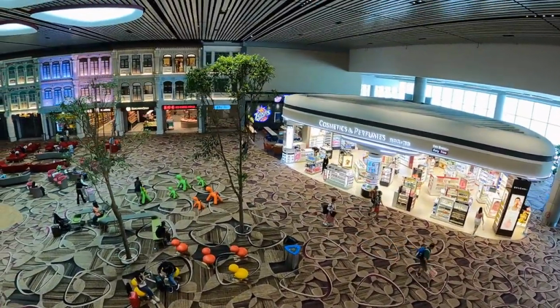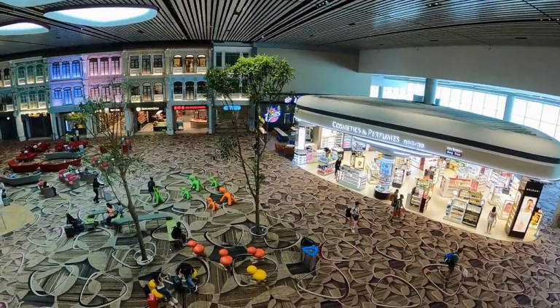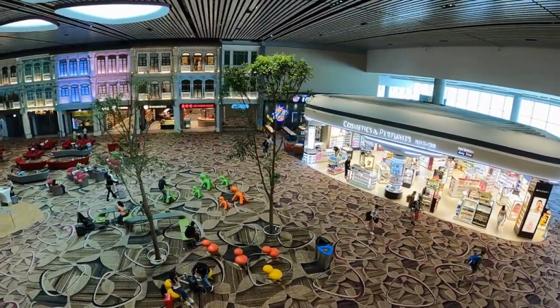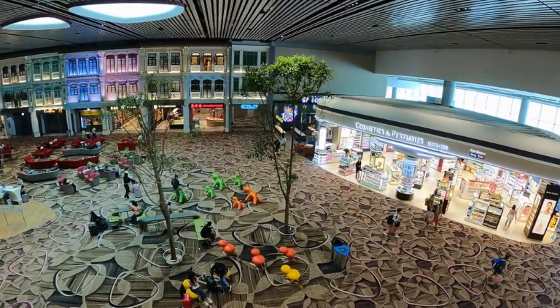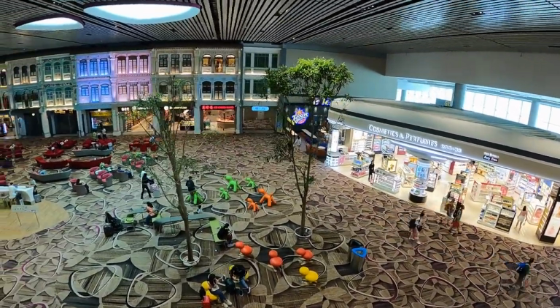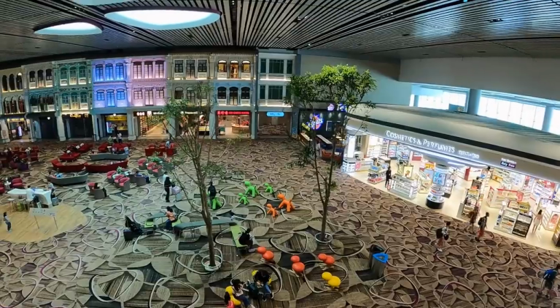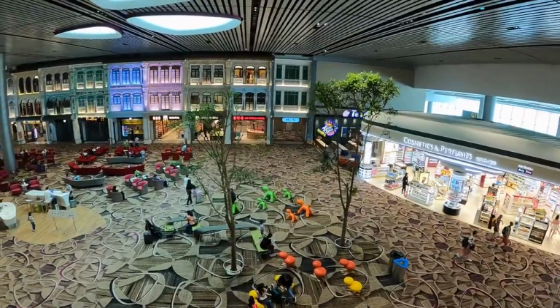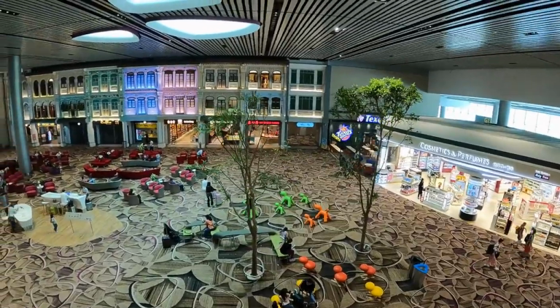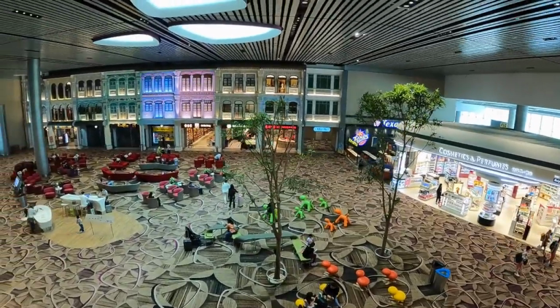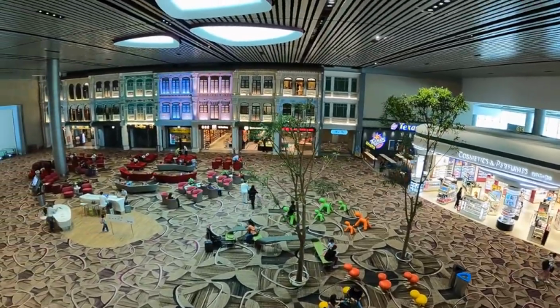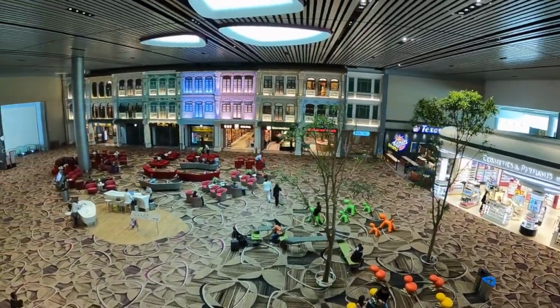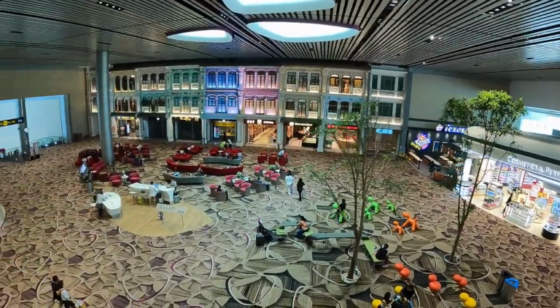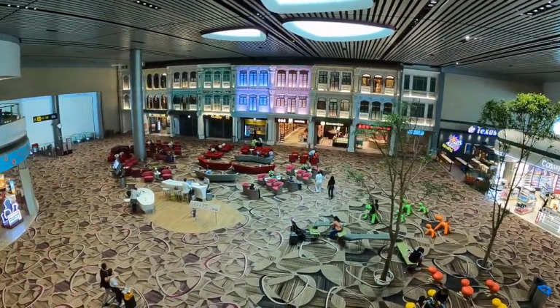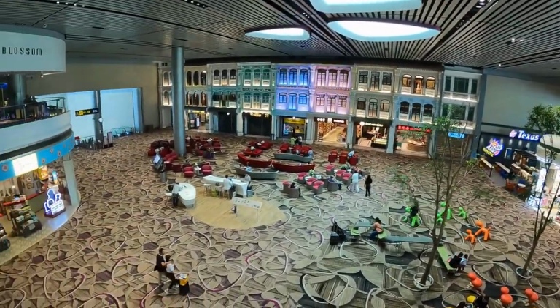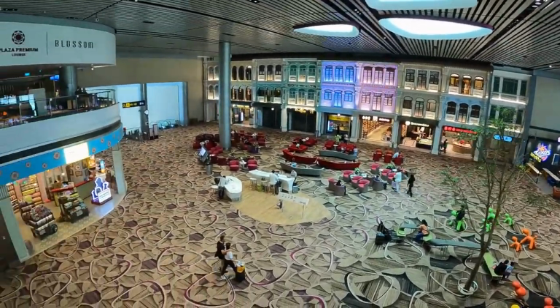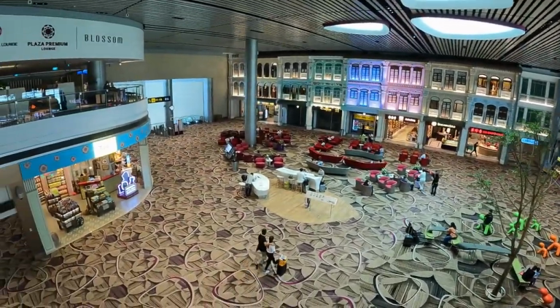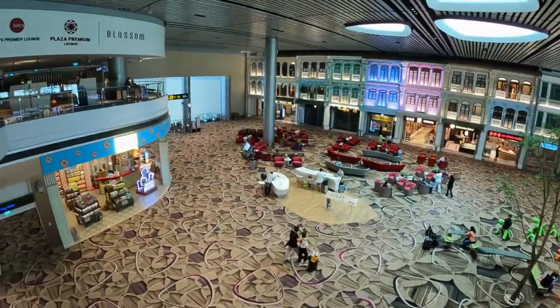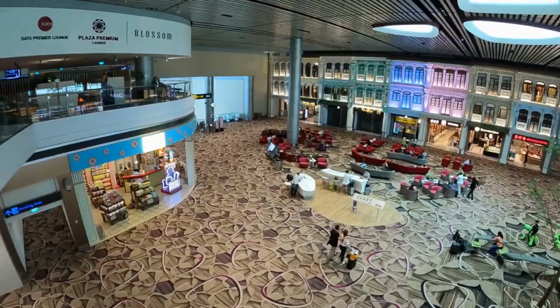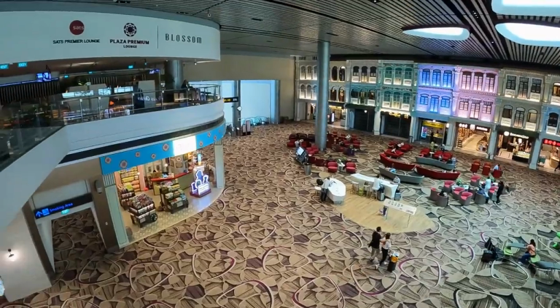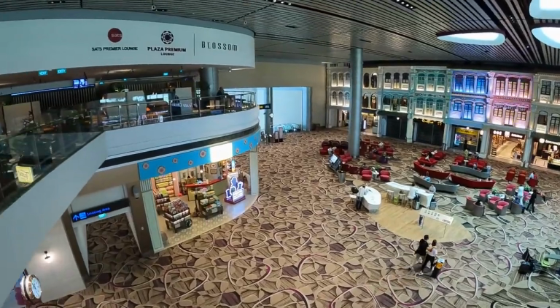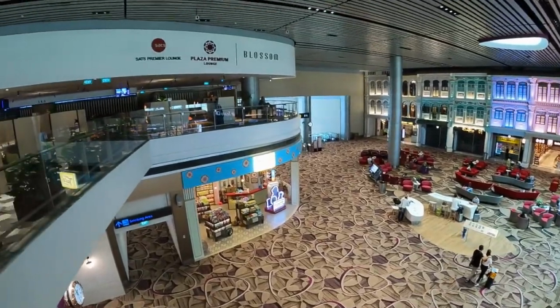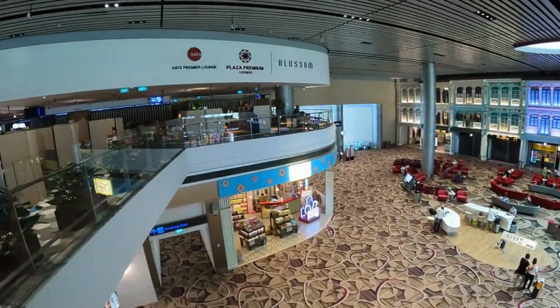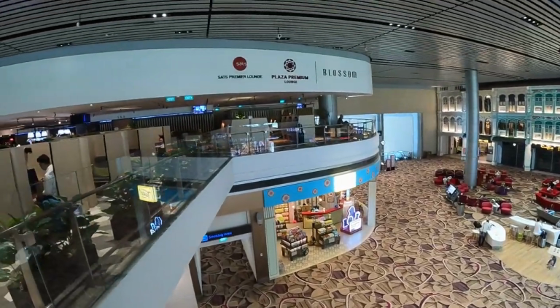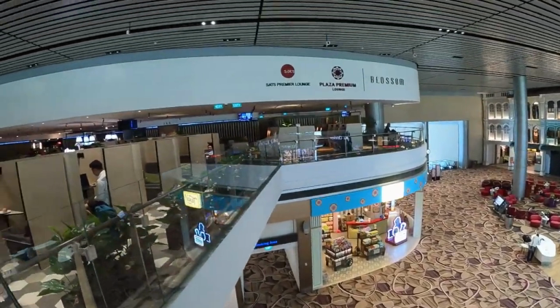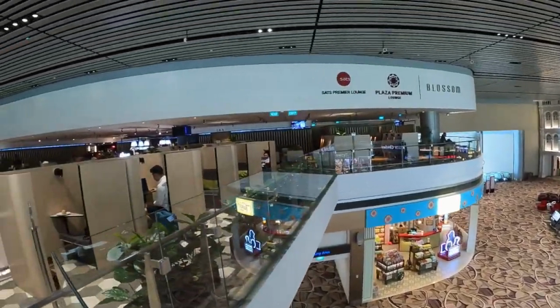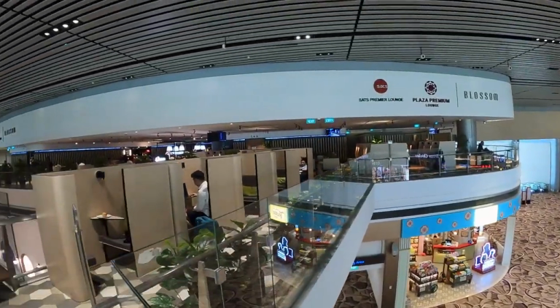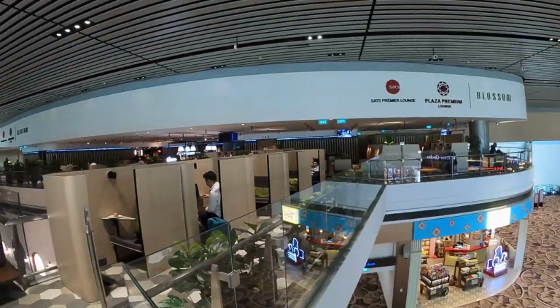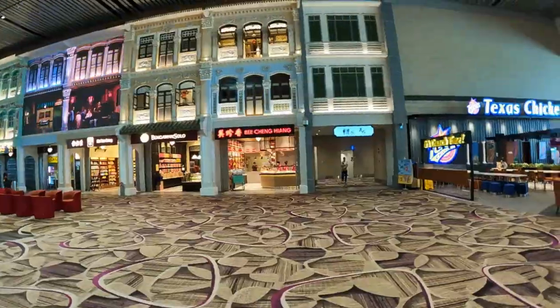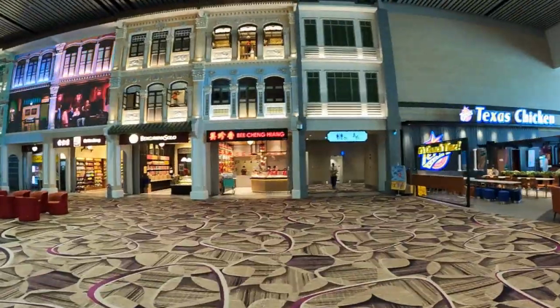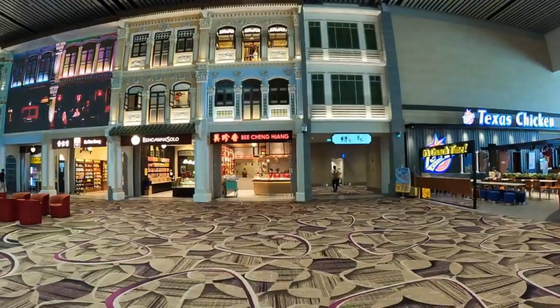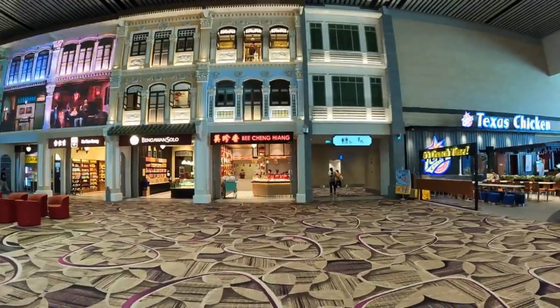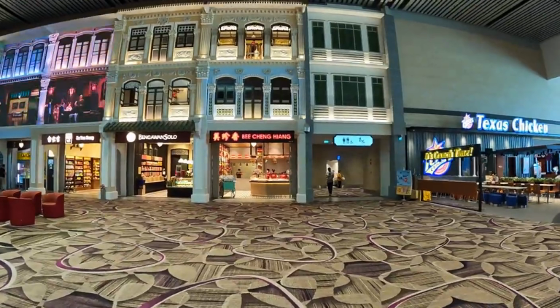The Heritage Zone features a Digital Theater Show. Inspired by Peranakan shophouses nestled around Singapore, this zone houses familiar local and traditional brands. Heritage-themed facades and furnishings evoke a sense of nostalgia.